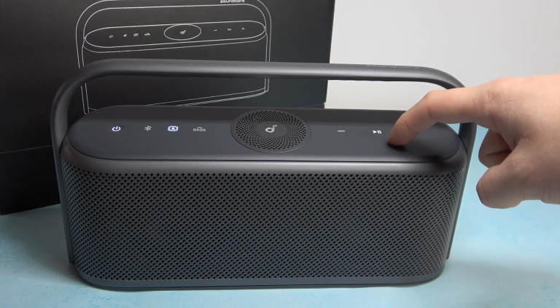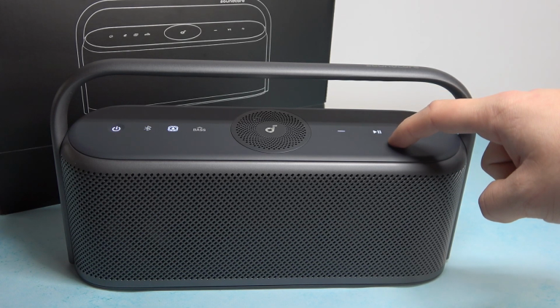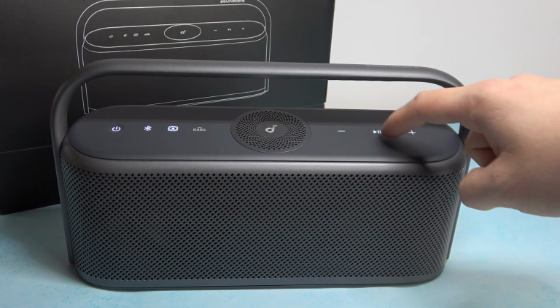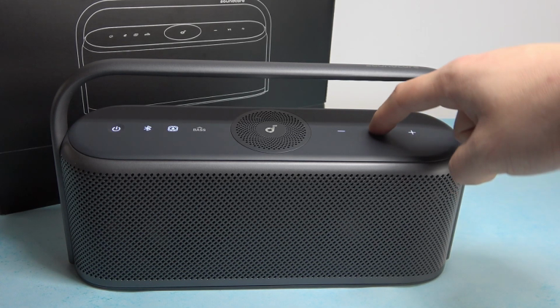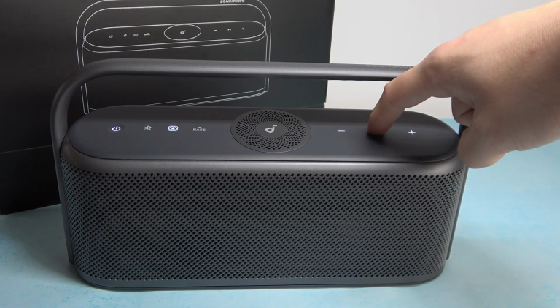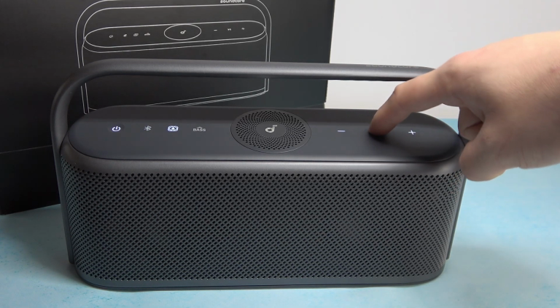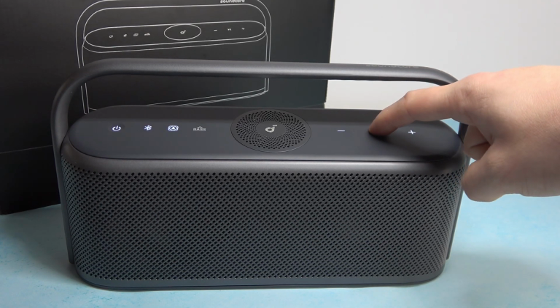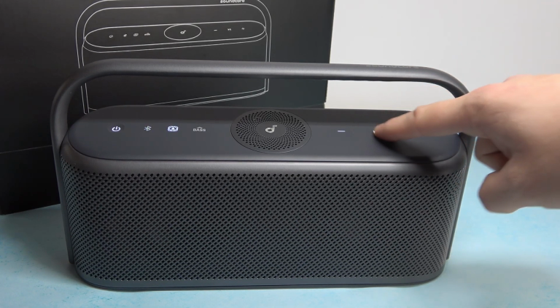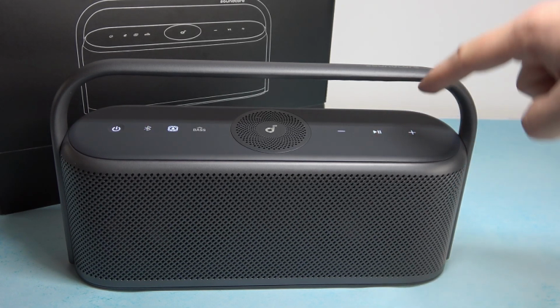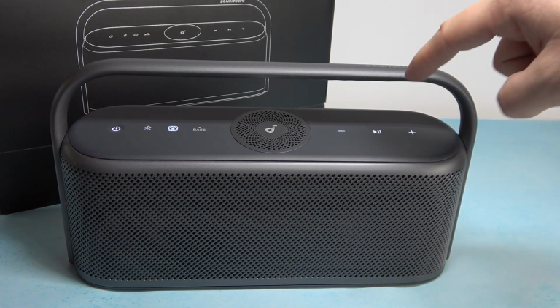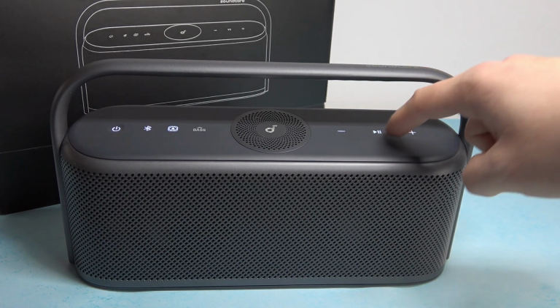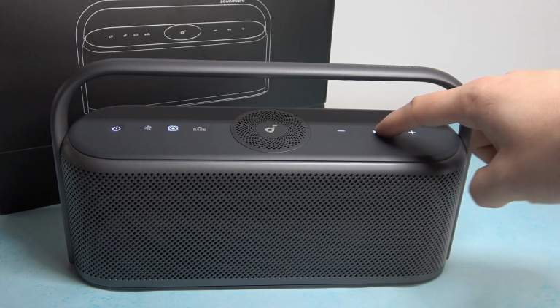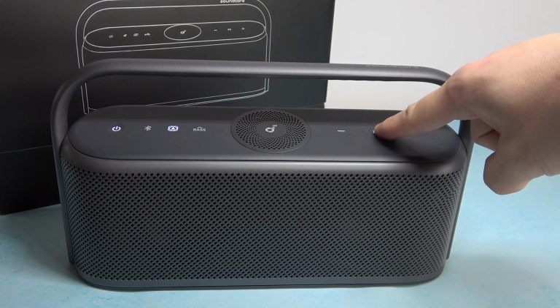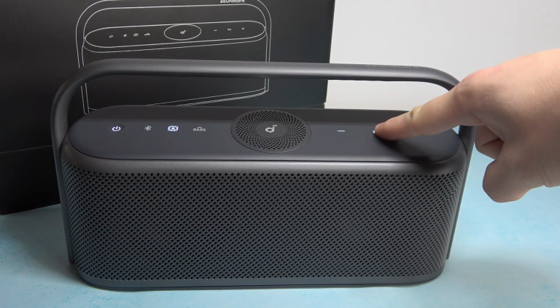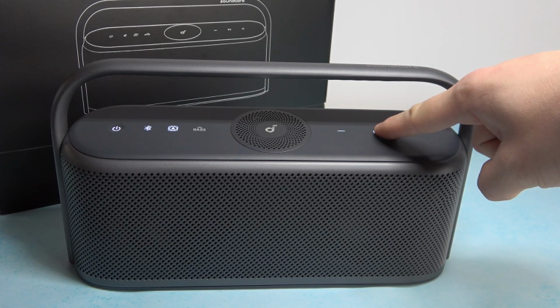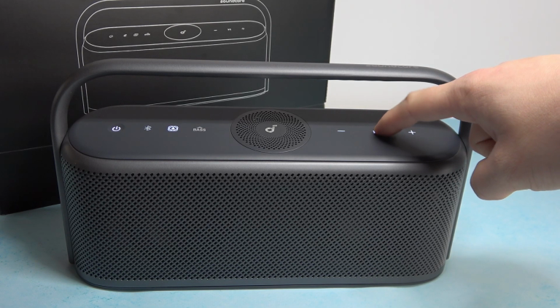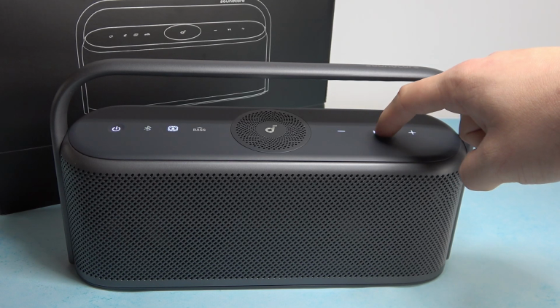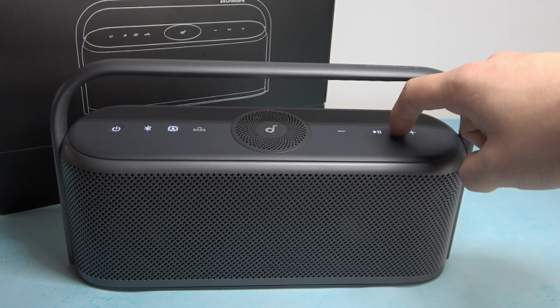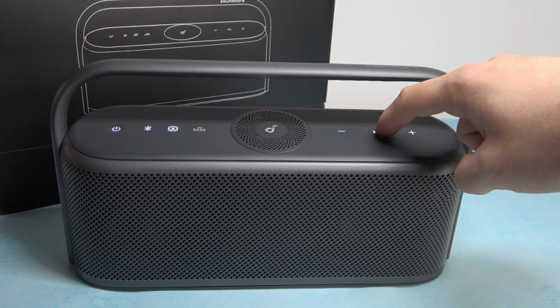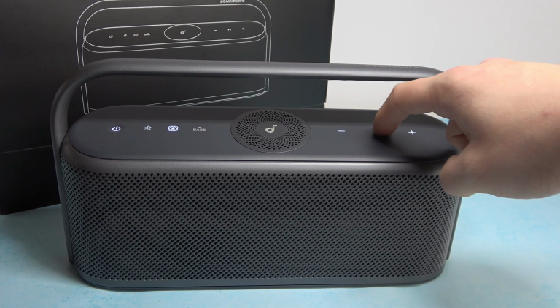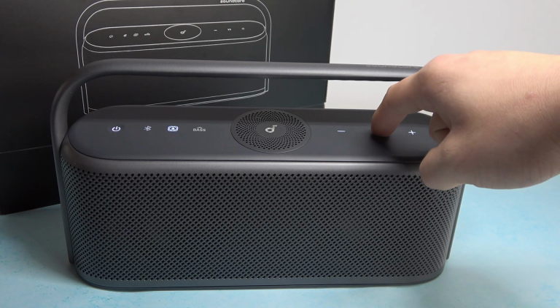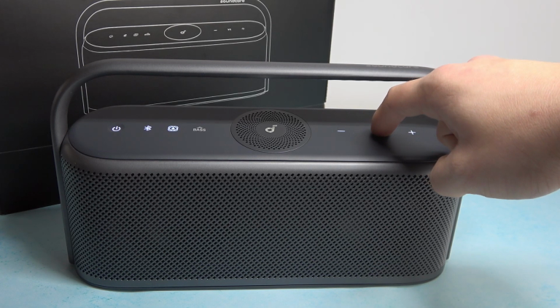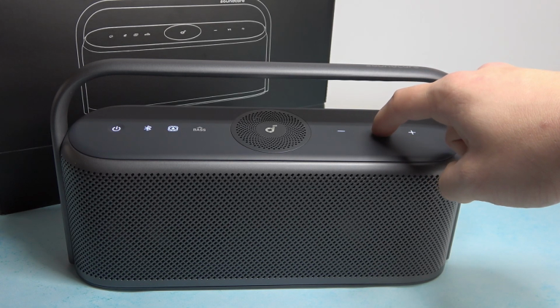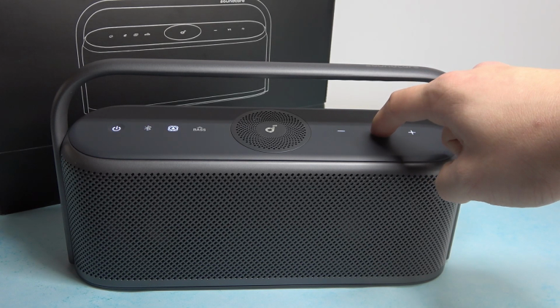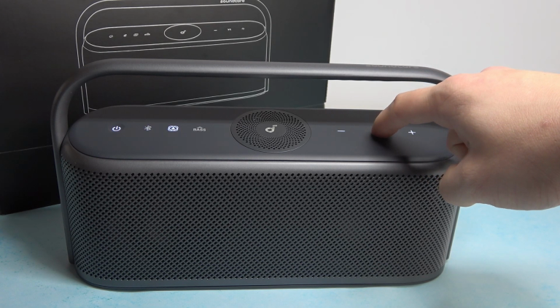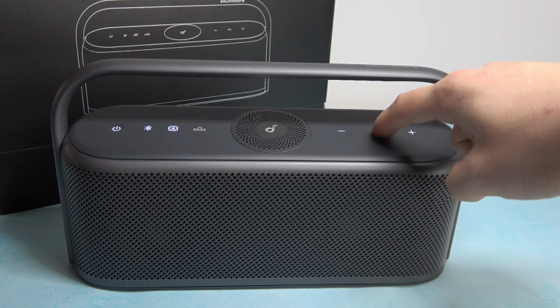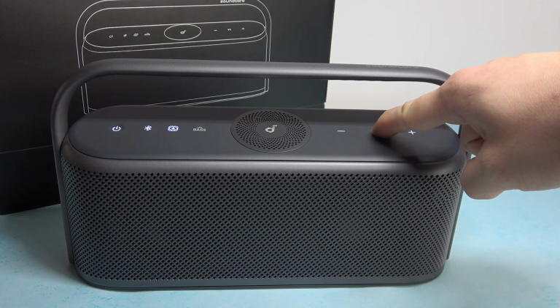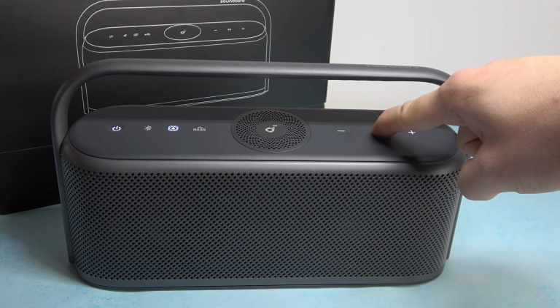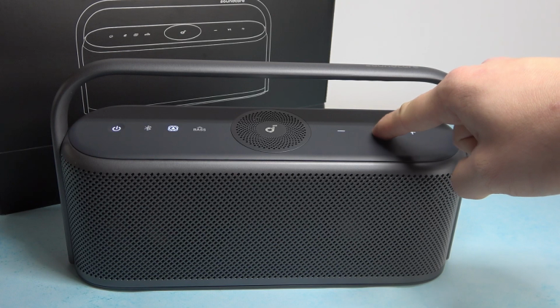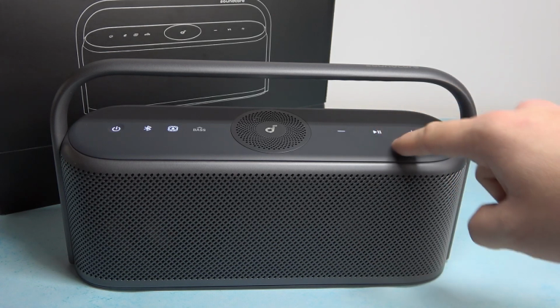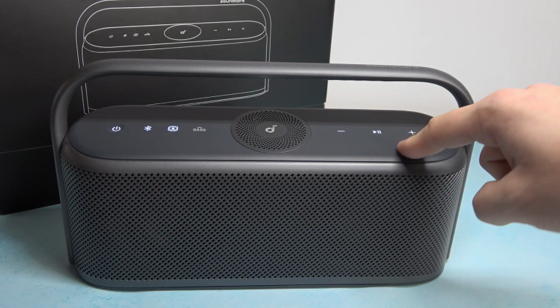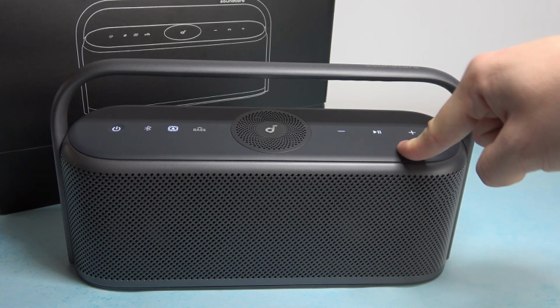You can press this button once to answer and end calls, and press this button for two seconds to decline calls.